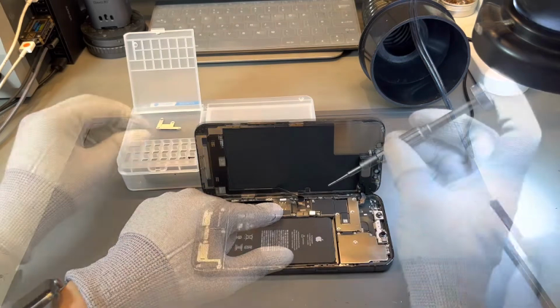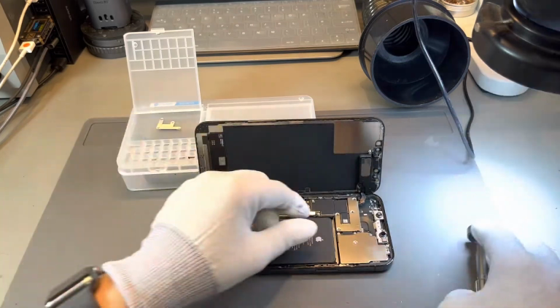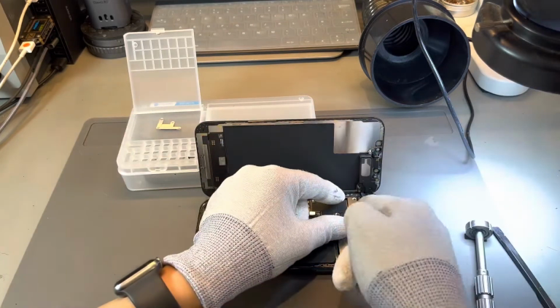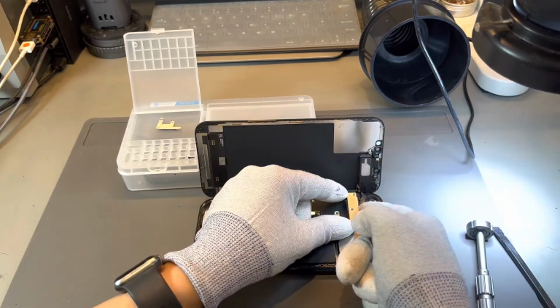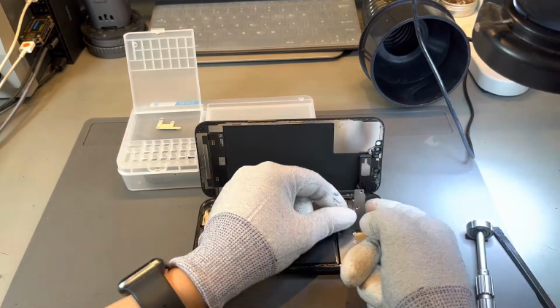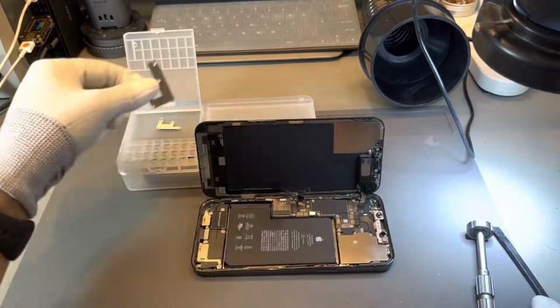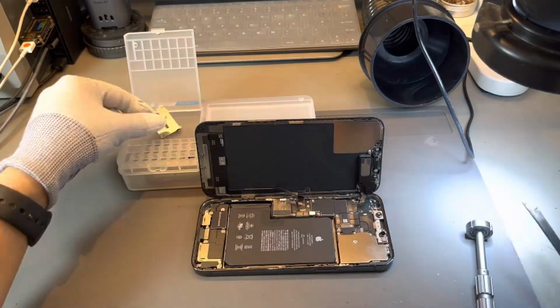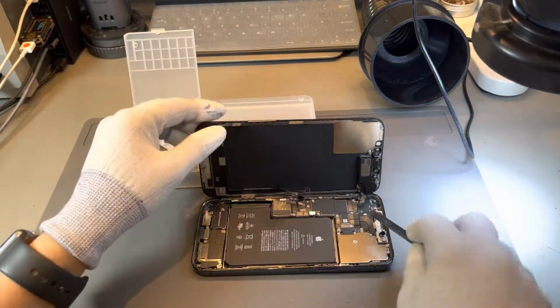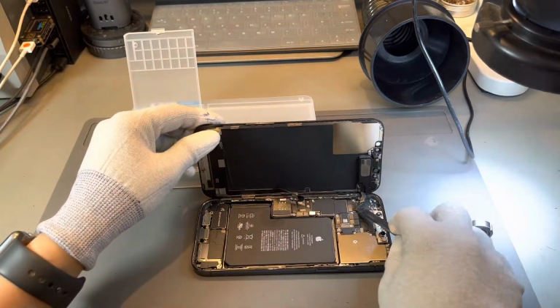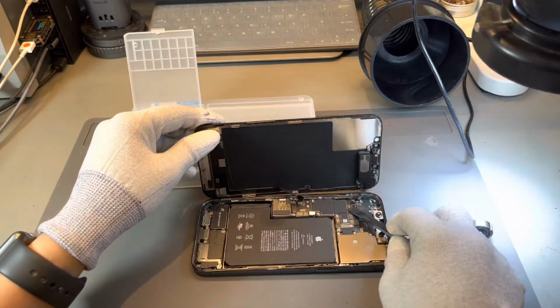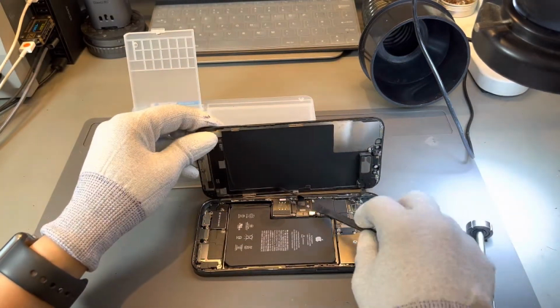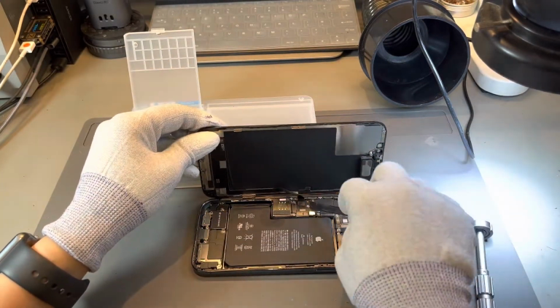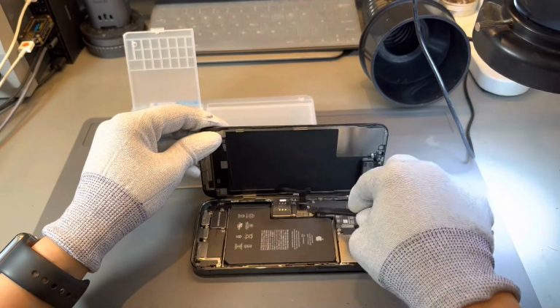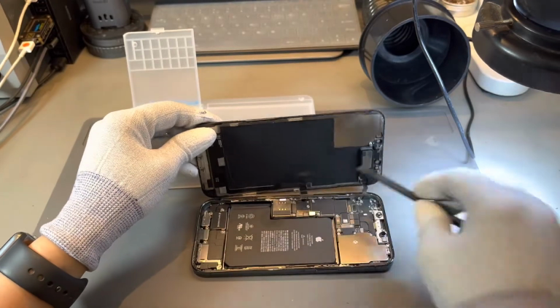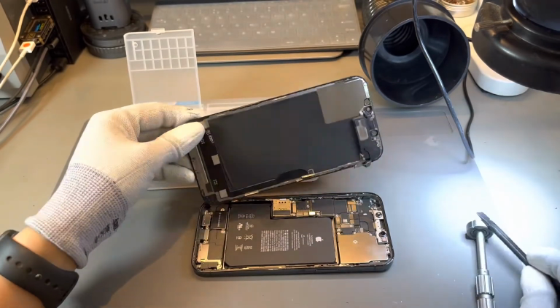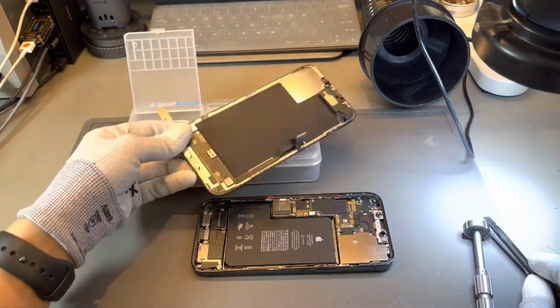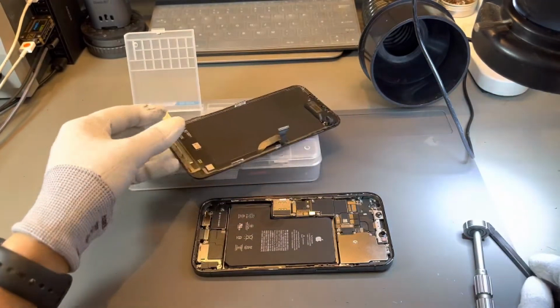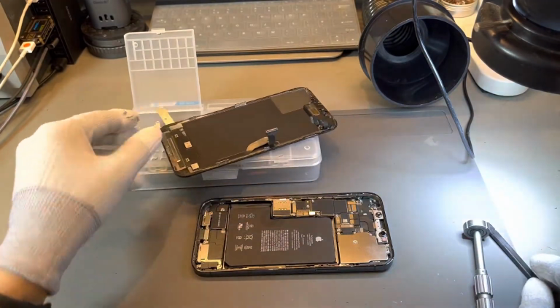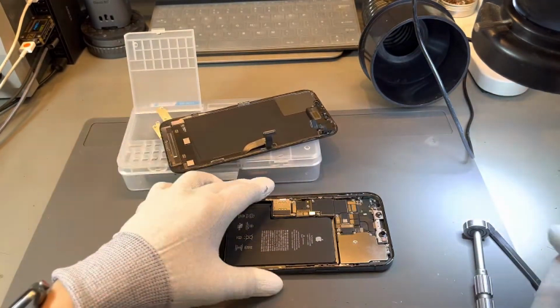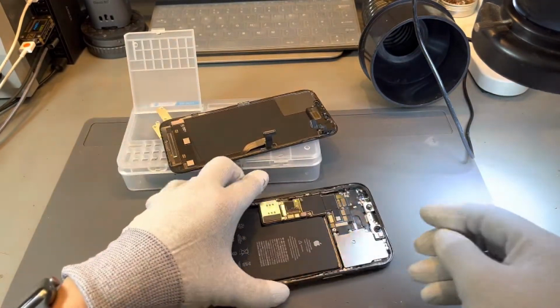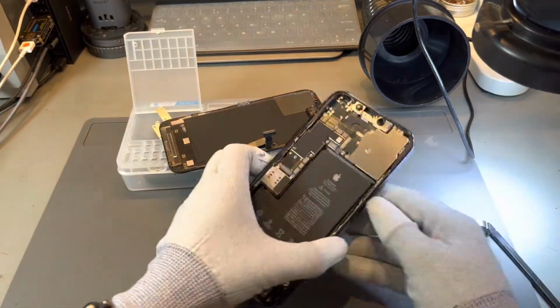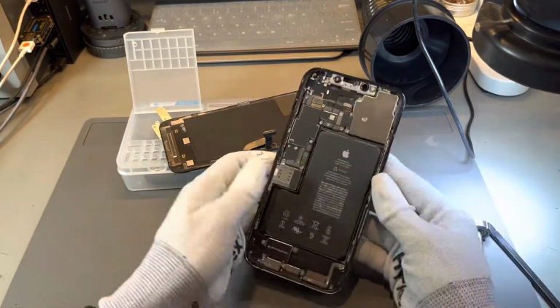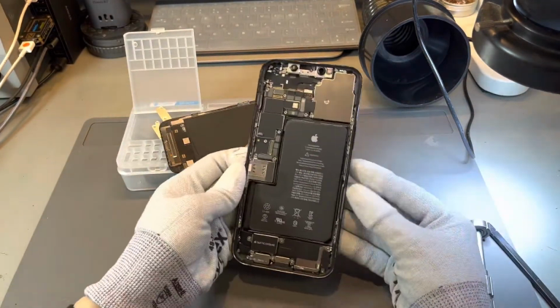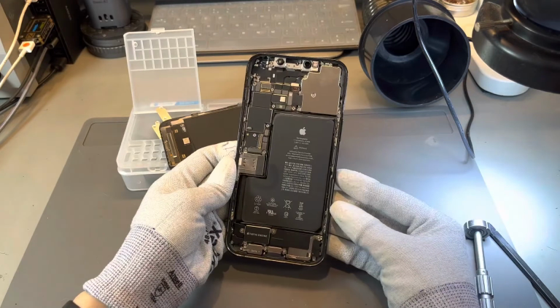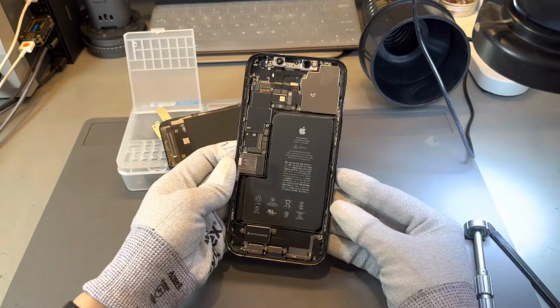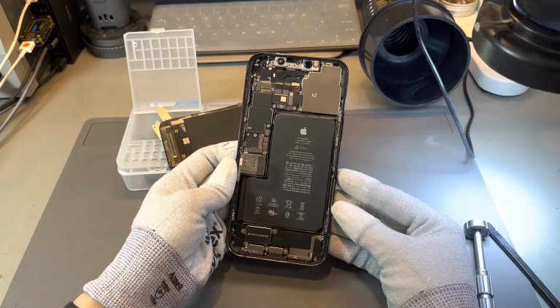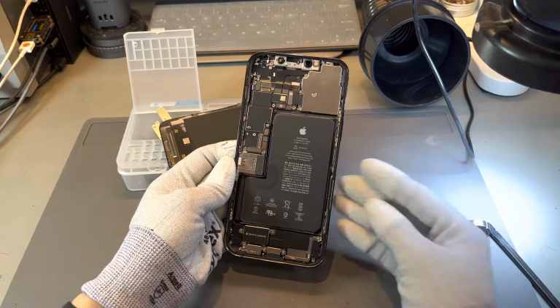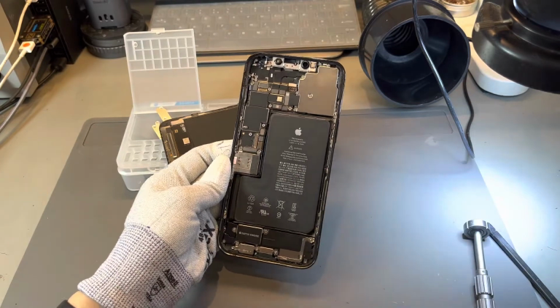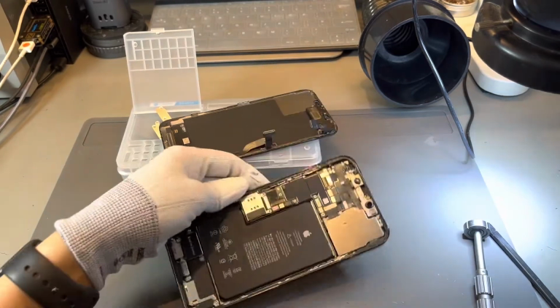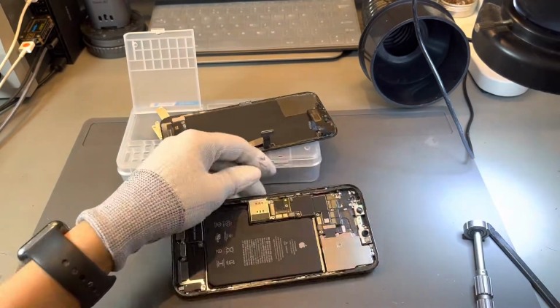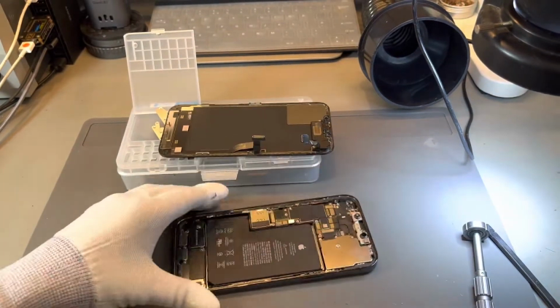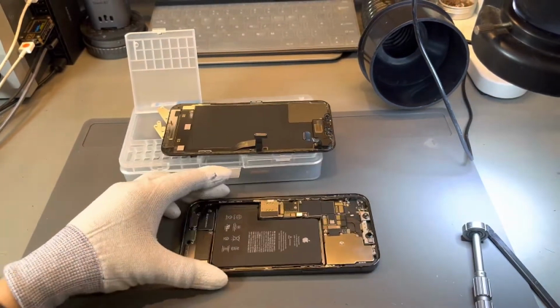The fault is actually within the logic board, and specifically within the connectivity circuit. The radio frequency circuit is contained in the bottom half of the logic board, and it is a common failure amongst most iPhone models. It can be due to drops or single microchips failing.